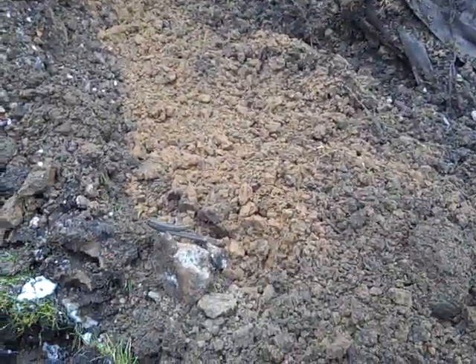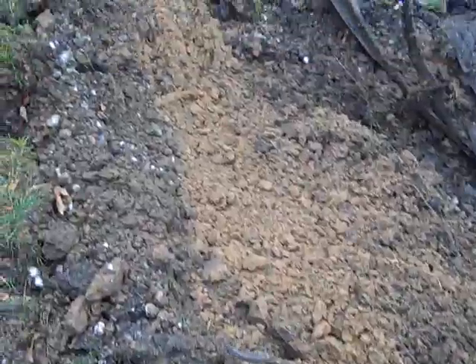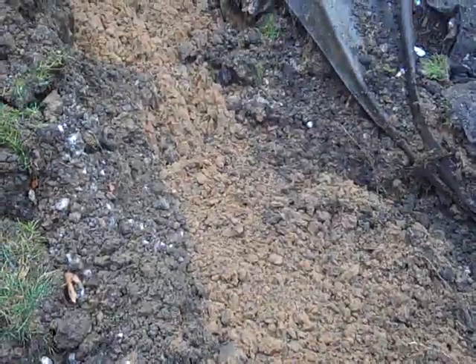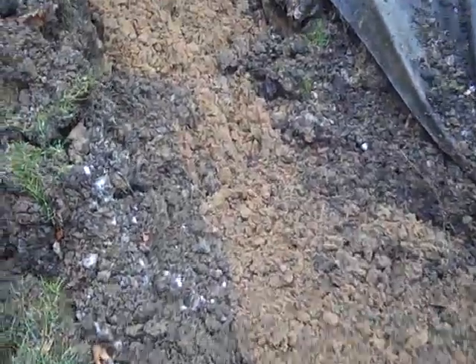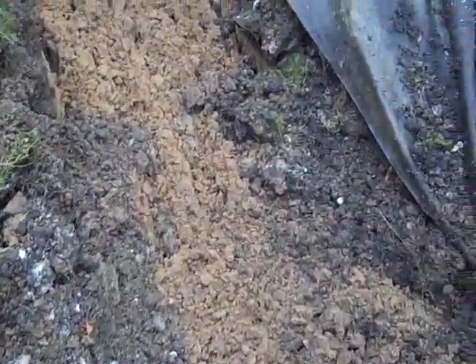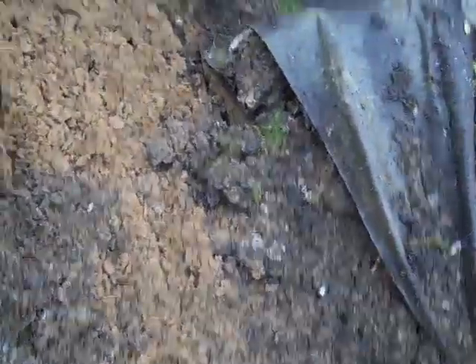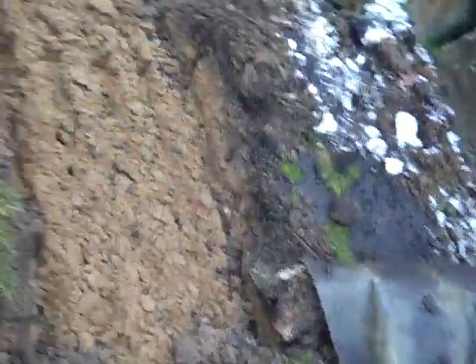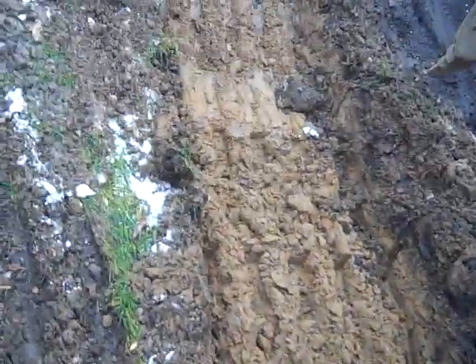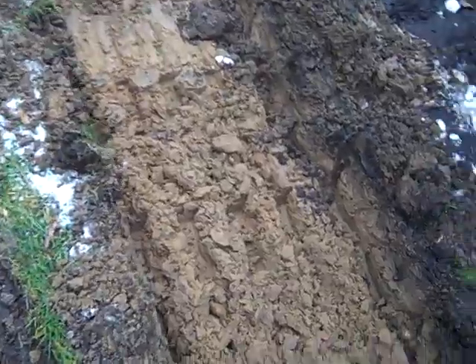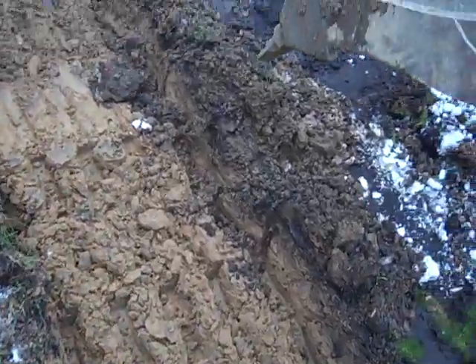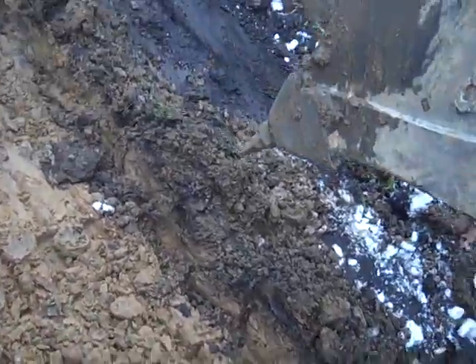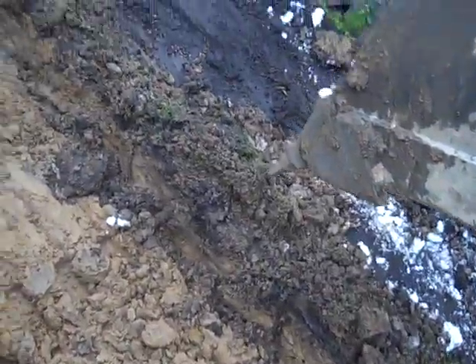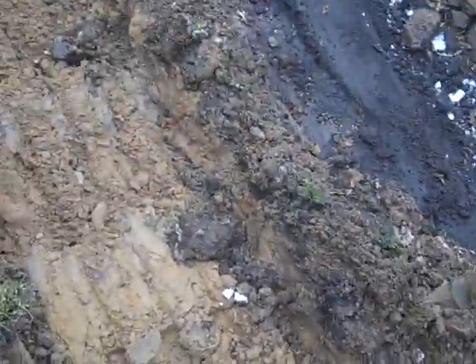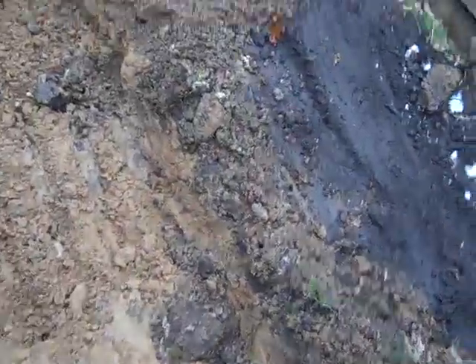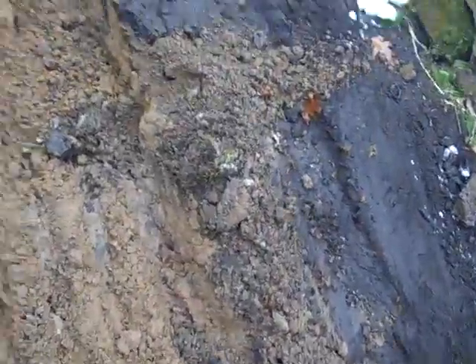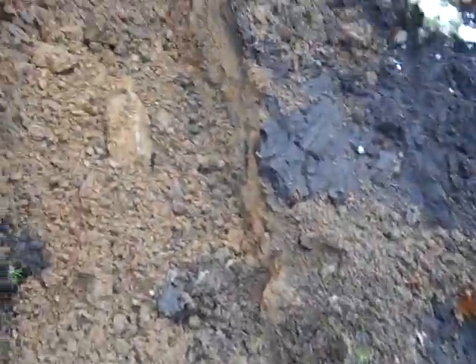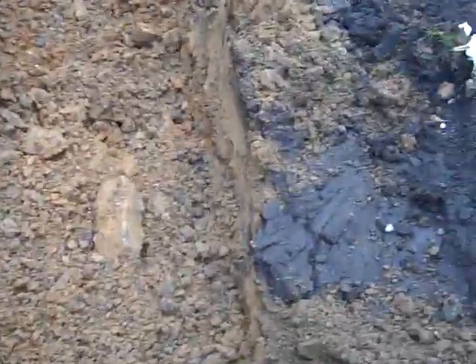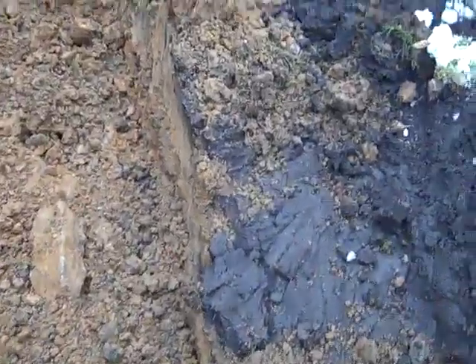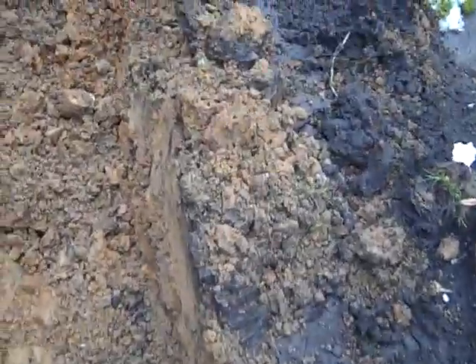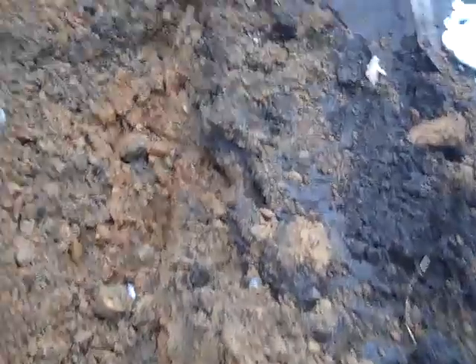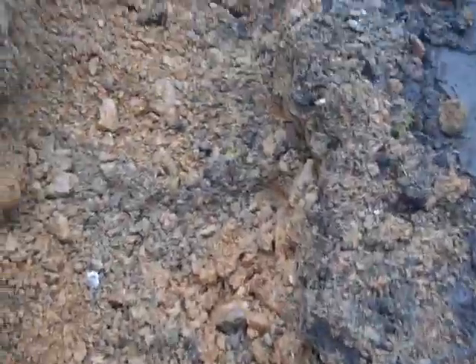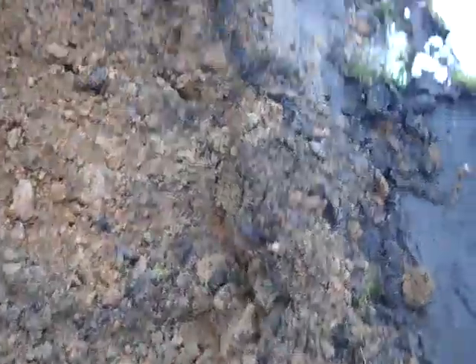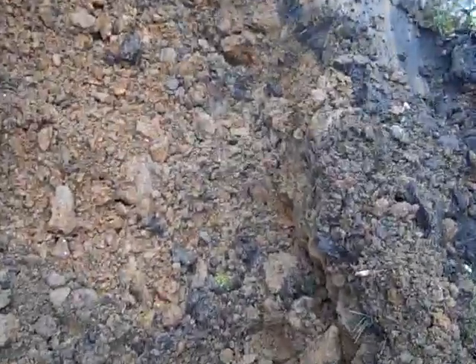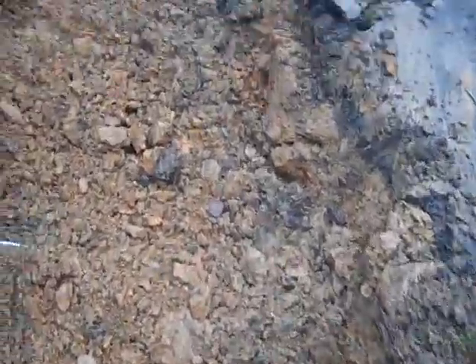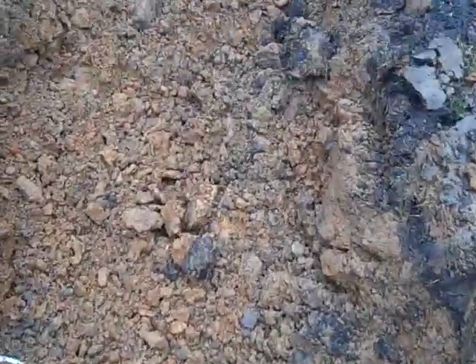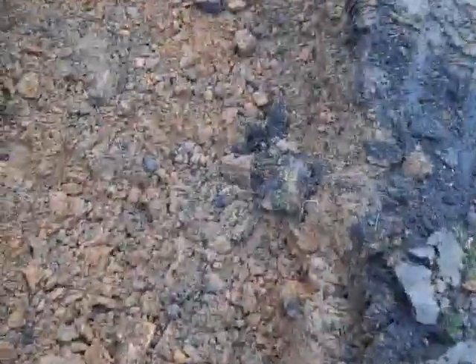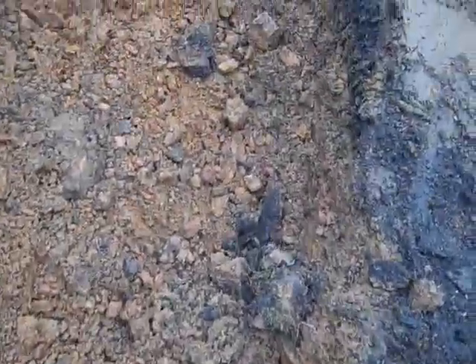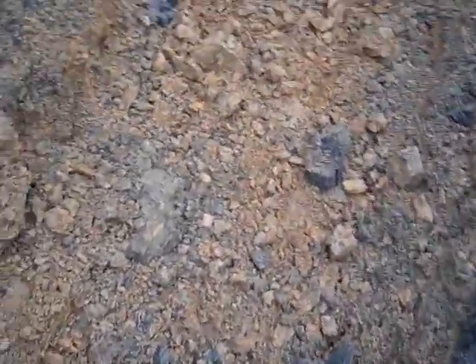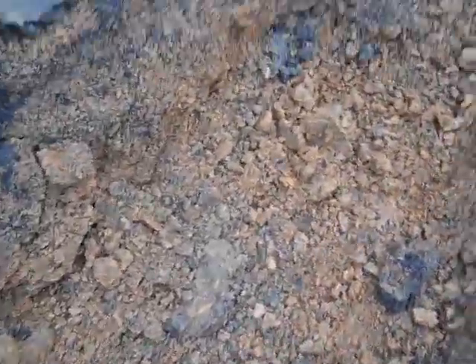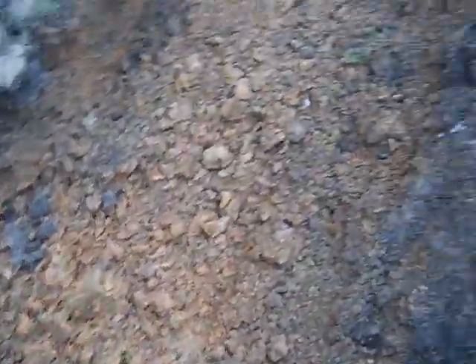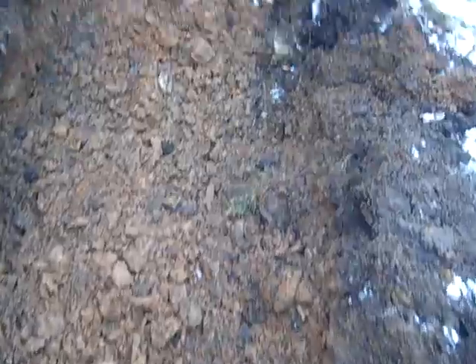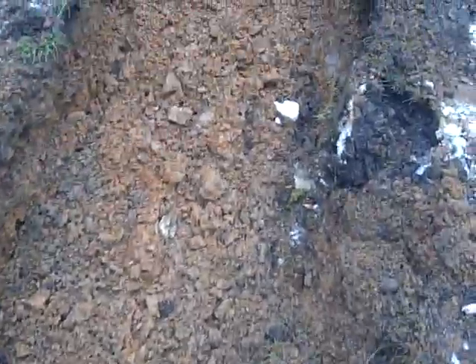Today on The Real Deal, we're digging what's called an irrigation ditch. There are a lot of things when you're digging in yards and streets and things of that nature that you have to pay attention to. The most important thing would be soil type — it really tells you a lot. You can pick out a lot of things that are going on.